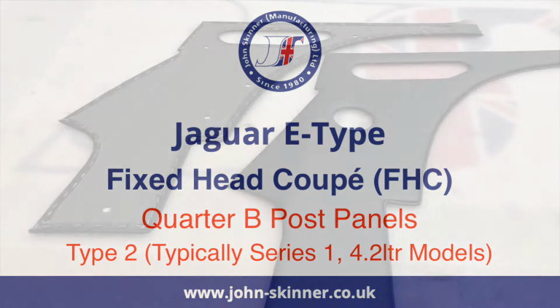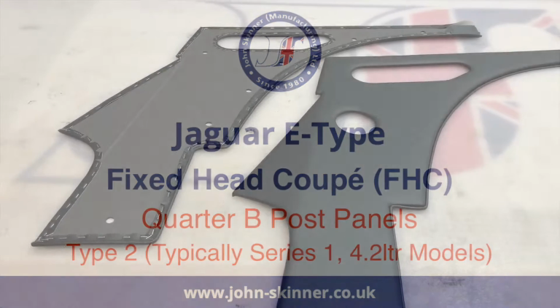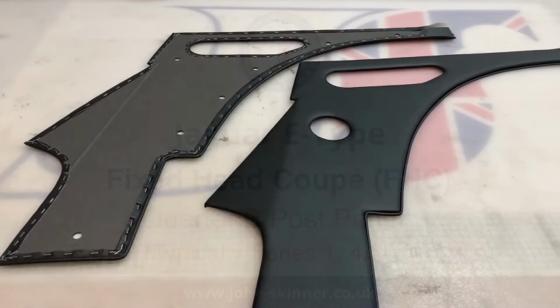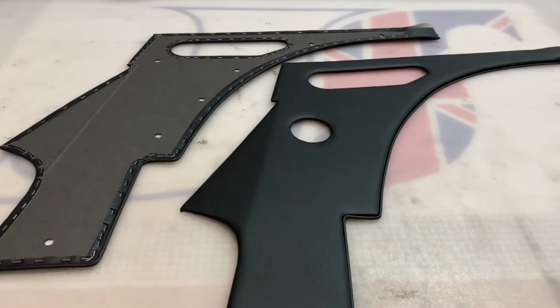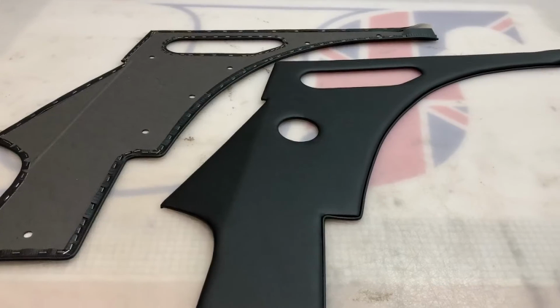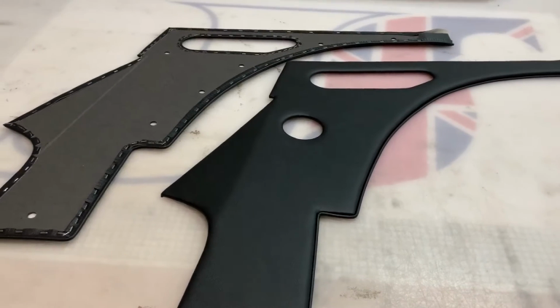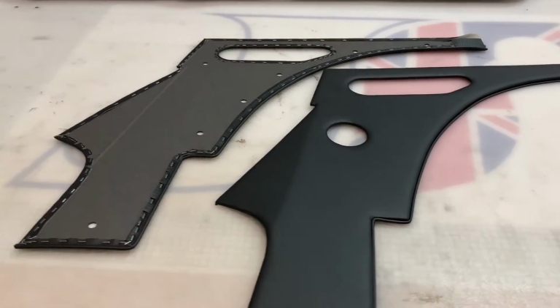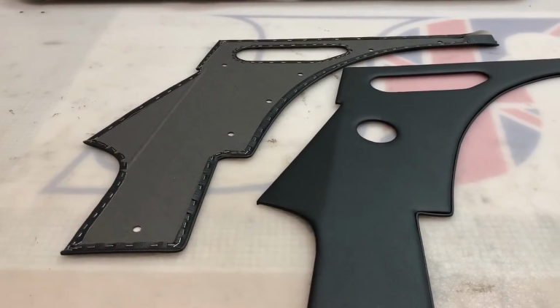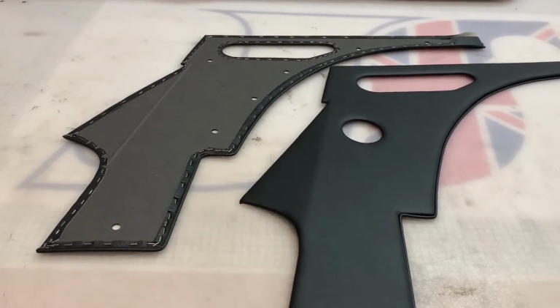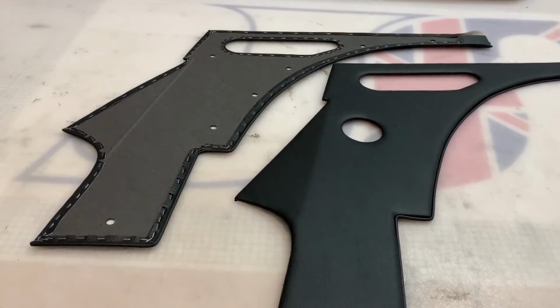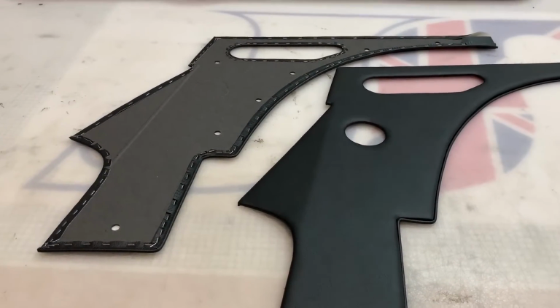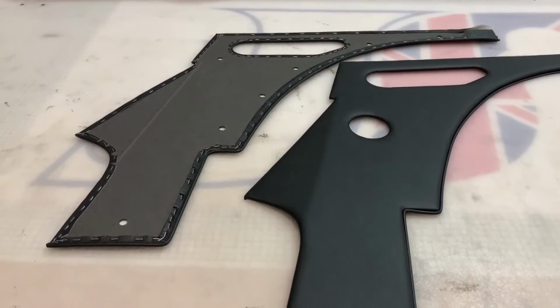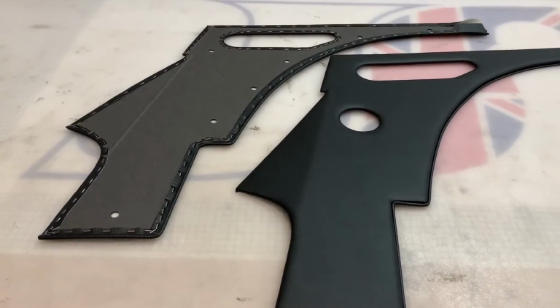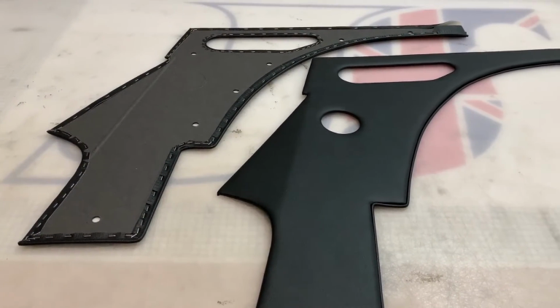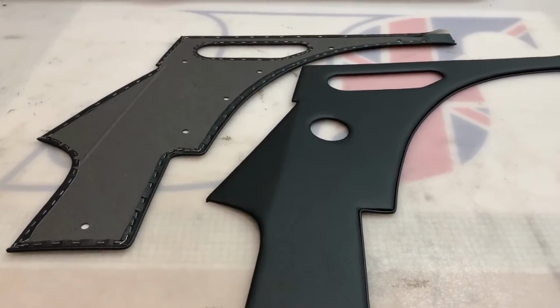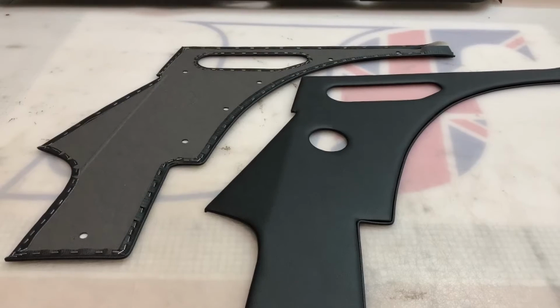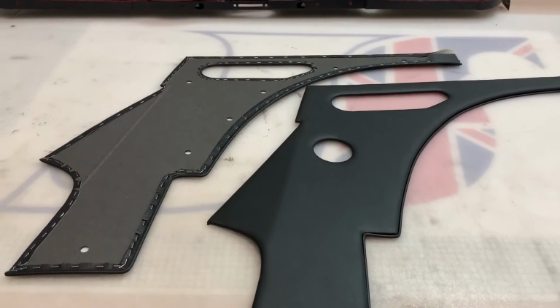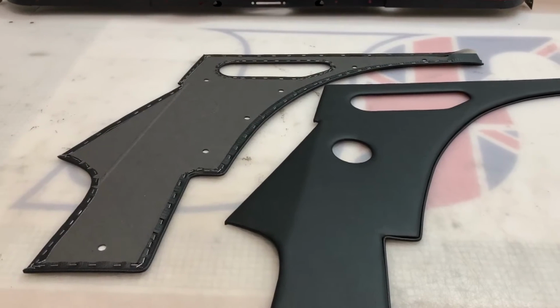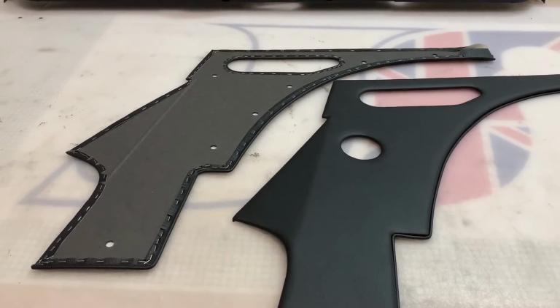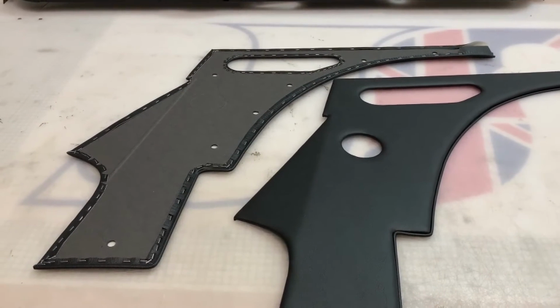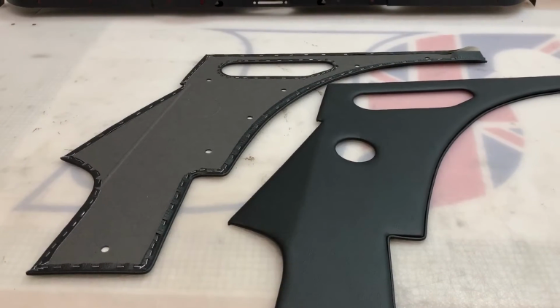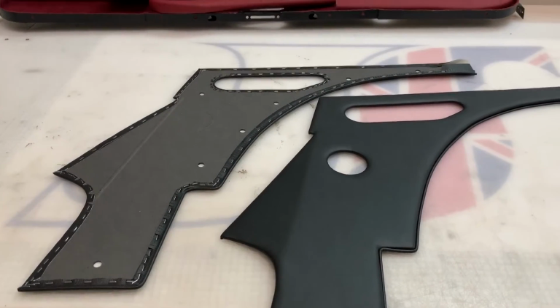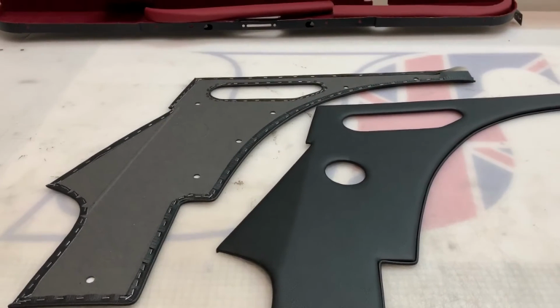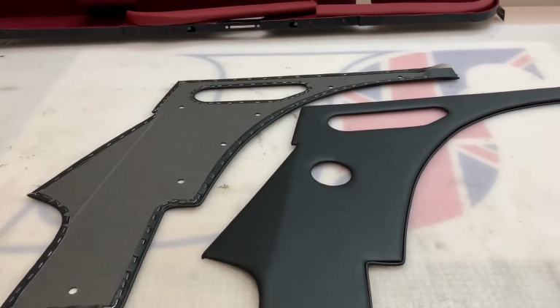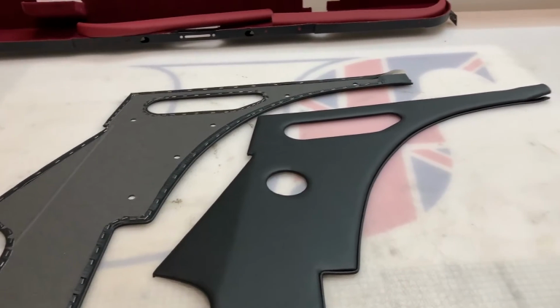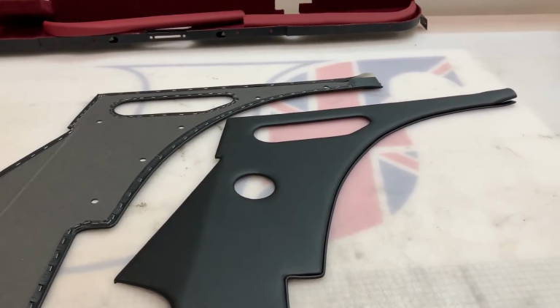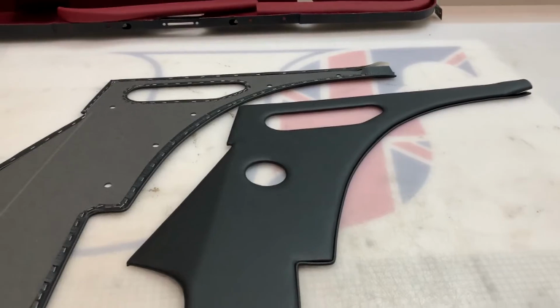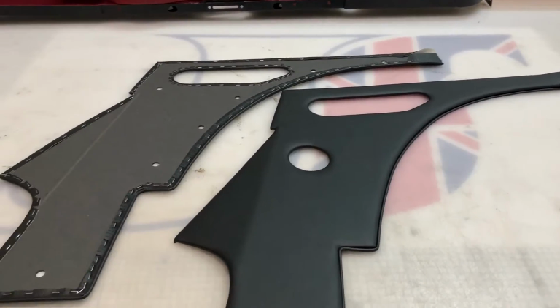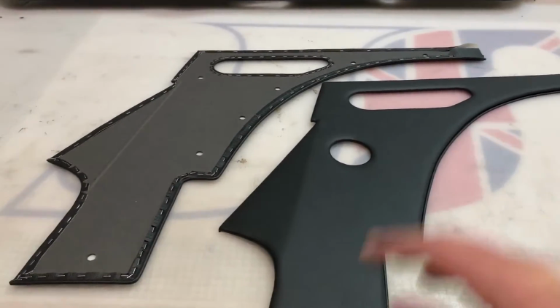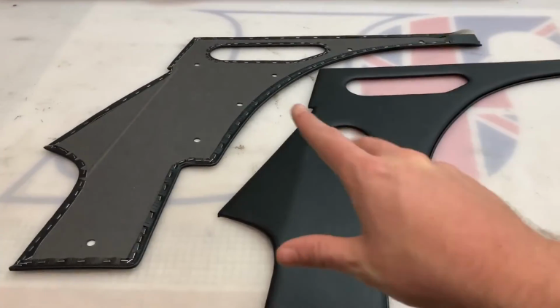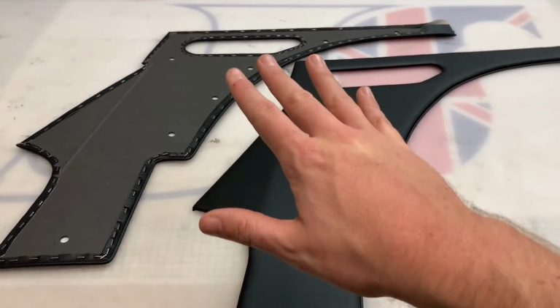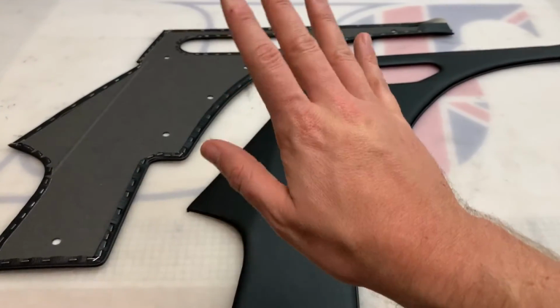These are the B-Post quarter panels for the Jaguar E-Type Fixed Head Coupe two-seaters. Bear in mind there are three different versions of these quarter panels — internally we call them Type 1, Type 2, and Type 3. These are Type 2.